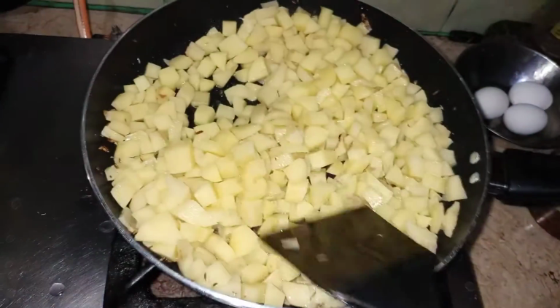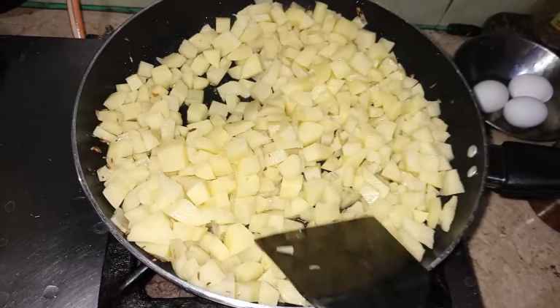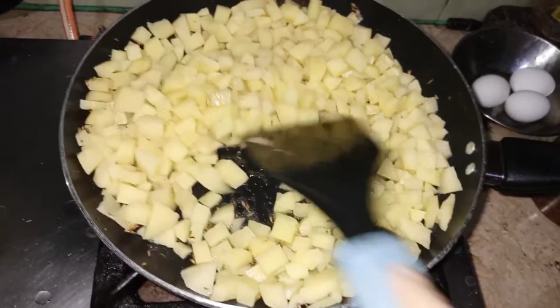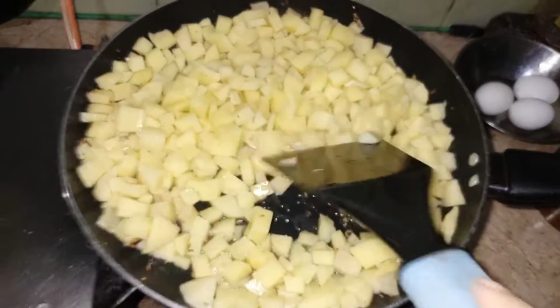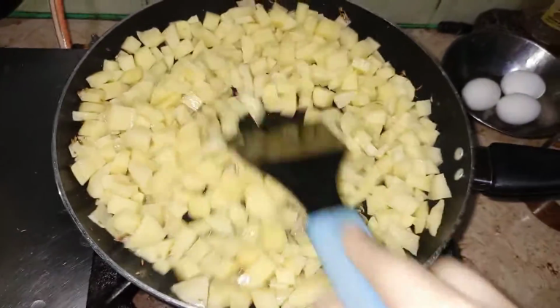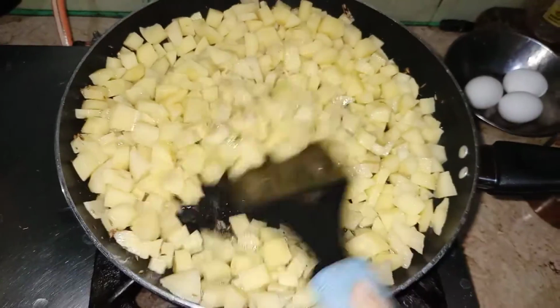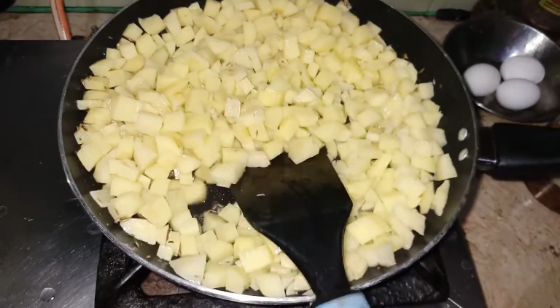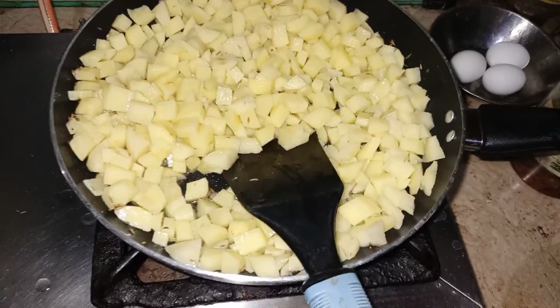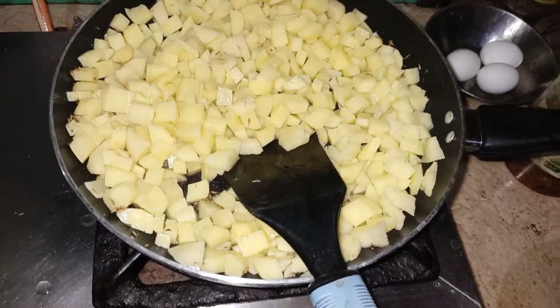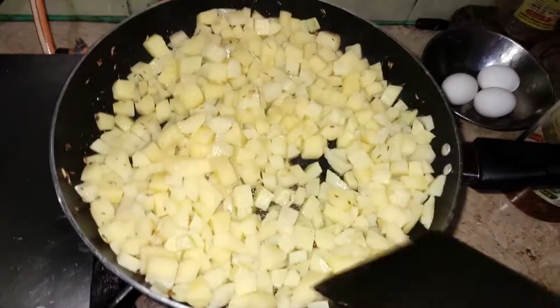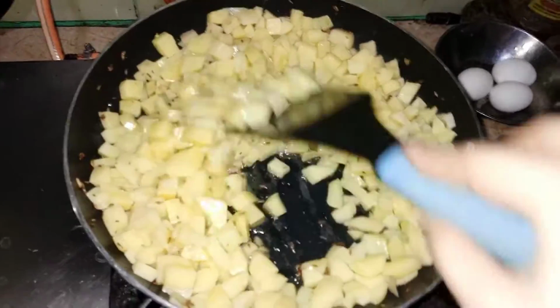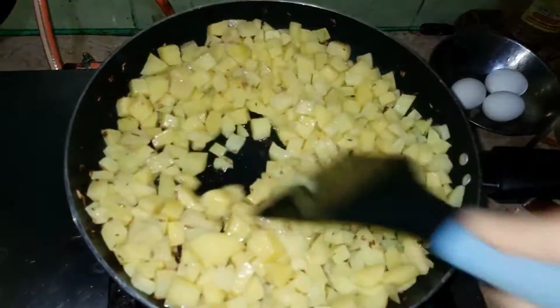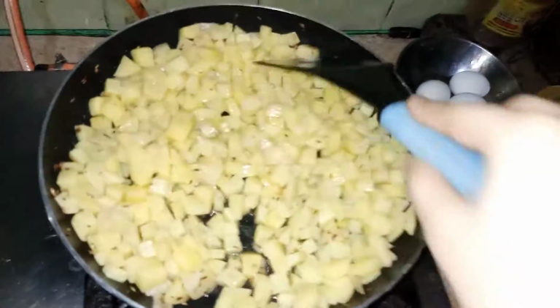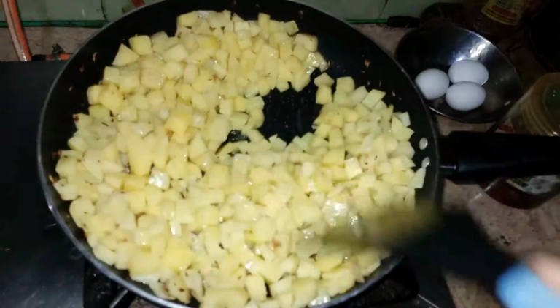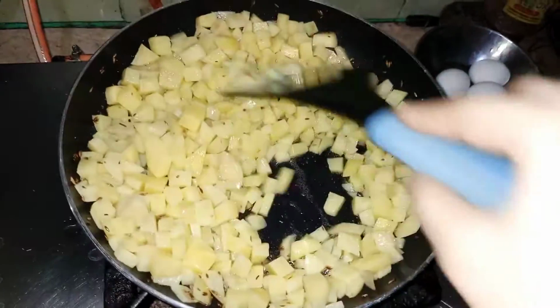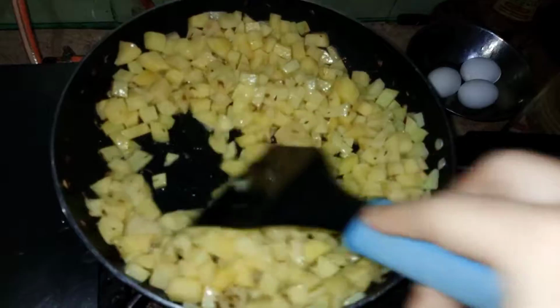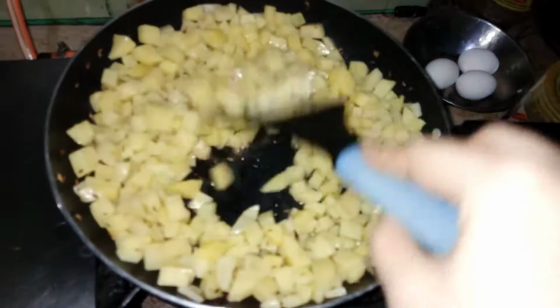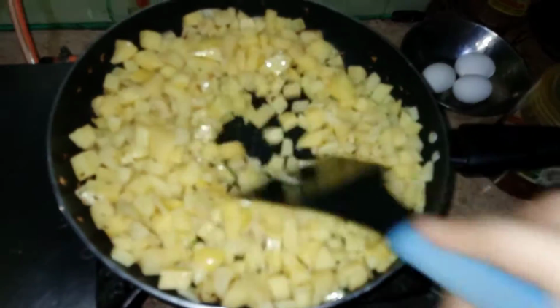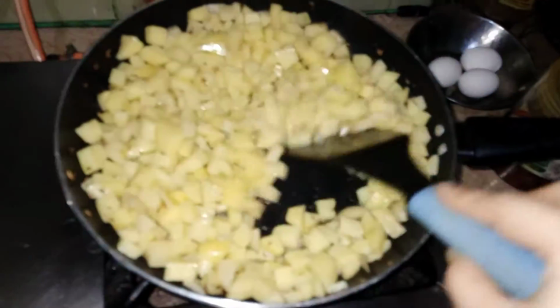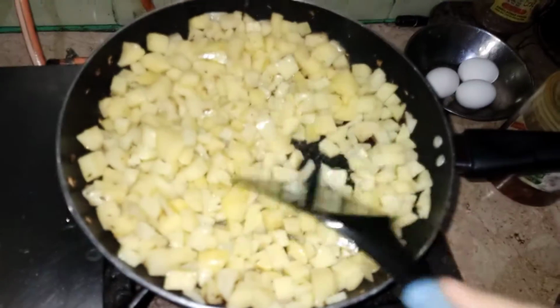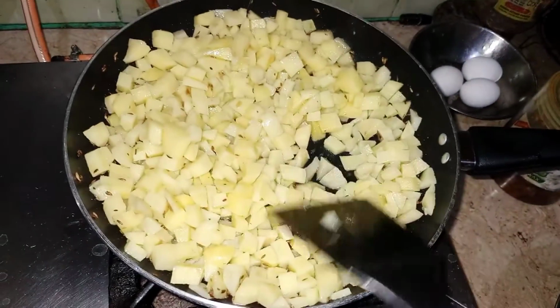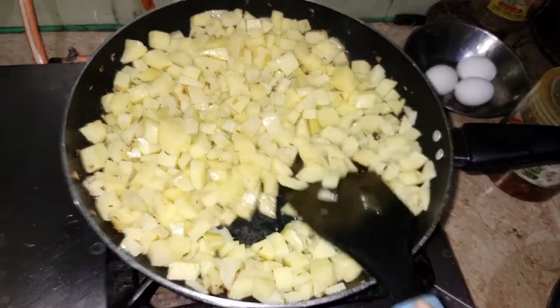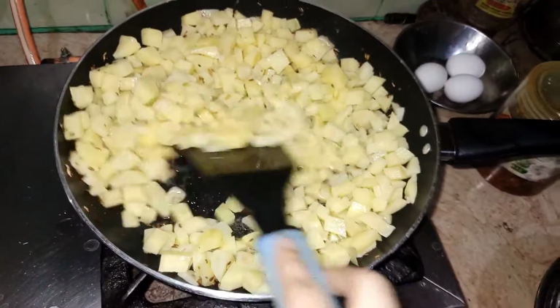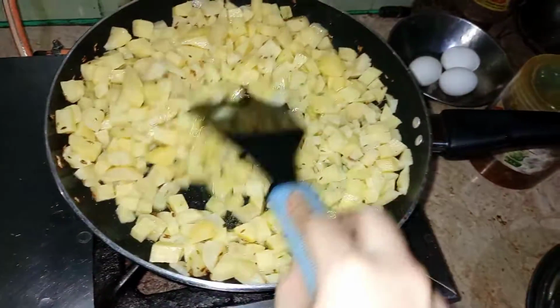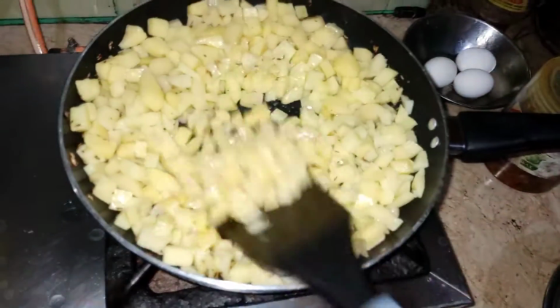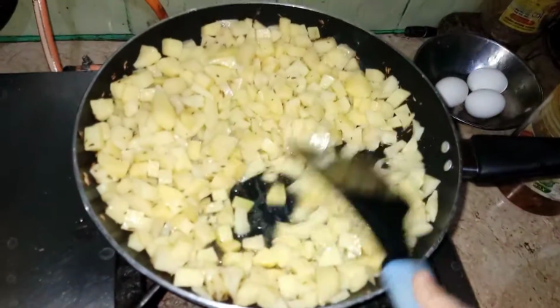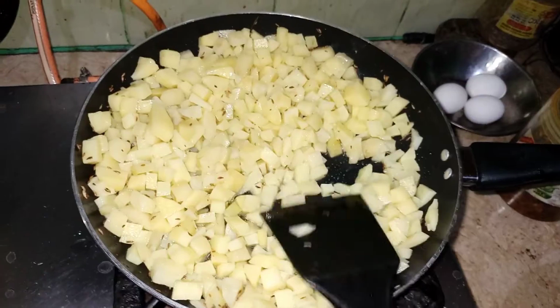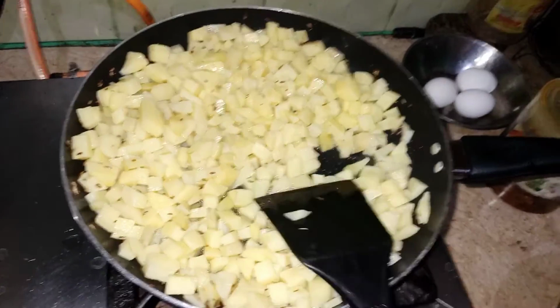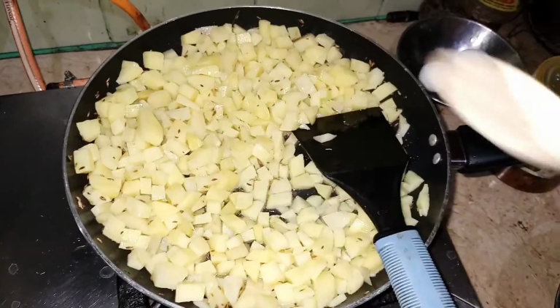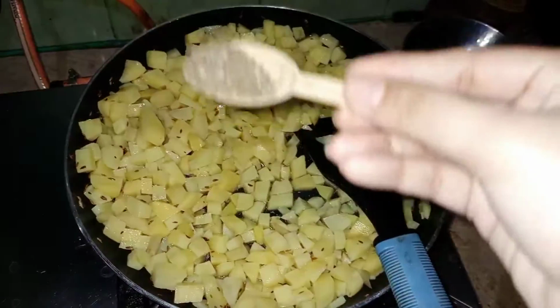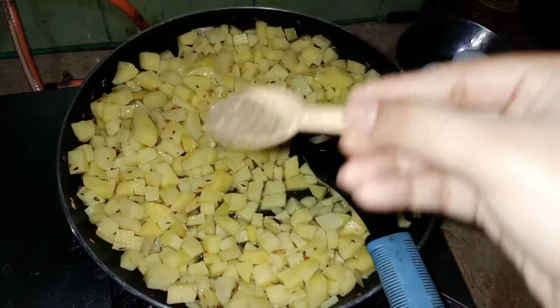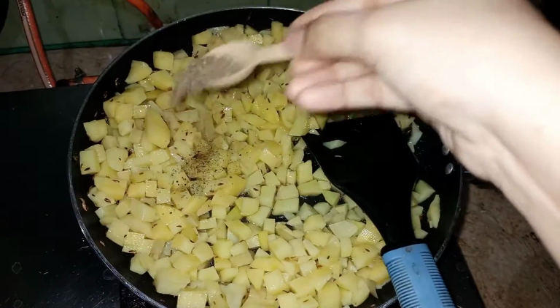I will fry it on high heat. I will fry it 1-2 minutes so it will be crispy. Because I have to make it crispy, I will fry it for 1-2 minutes.